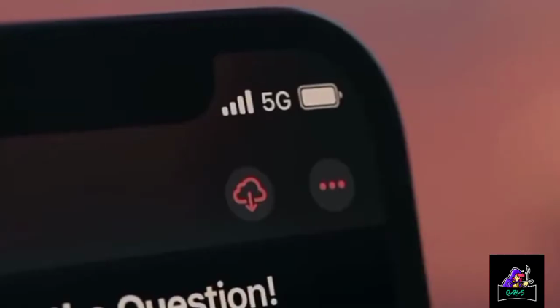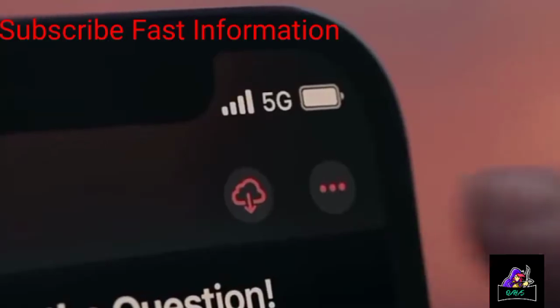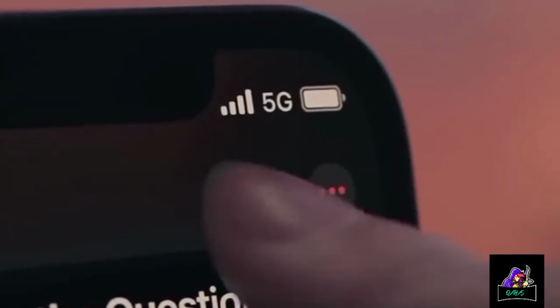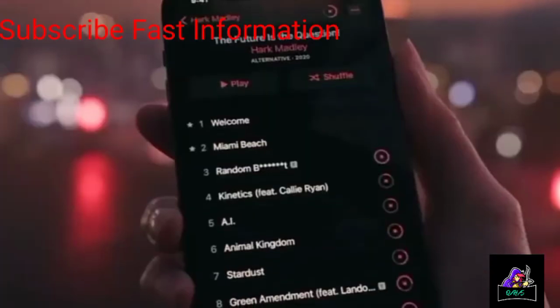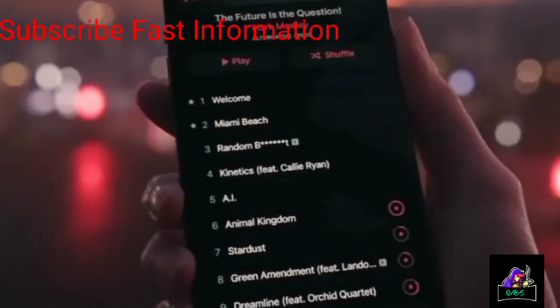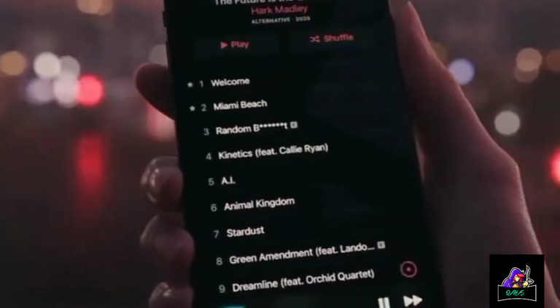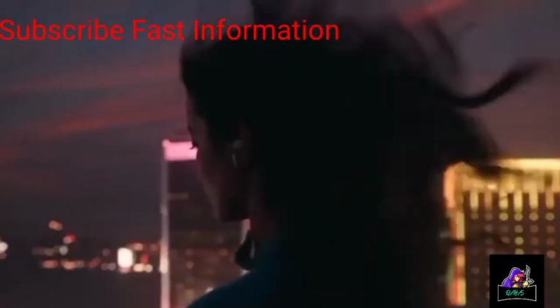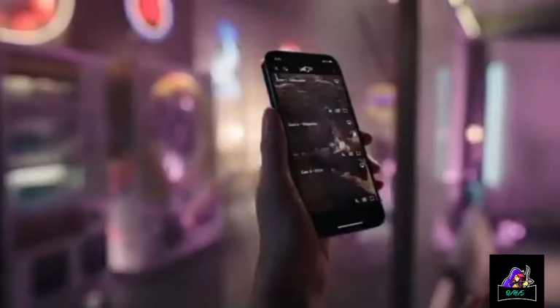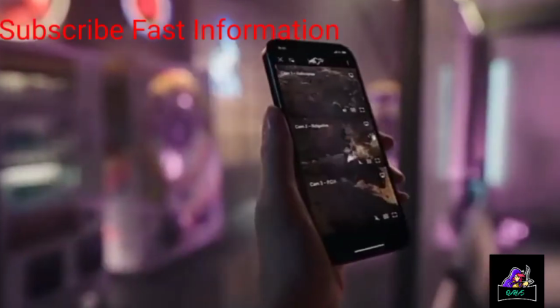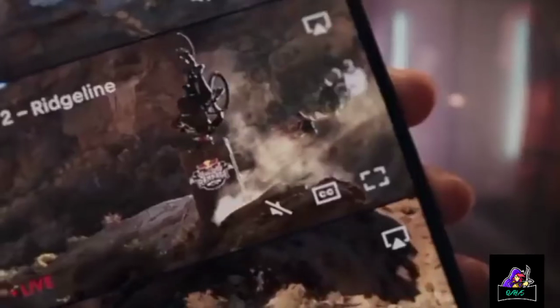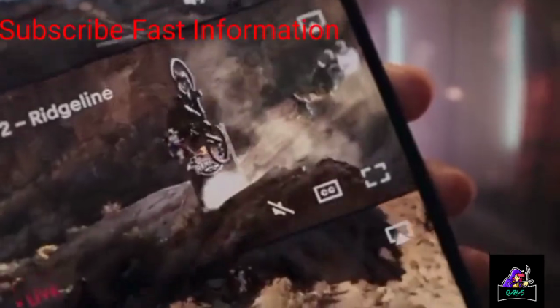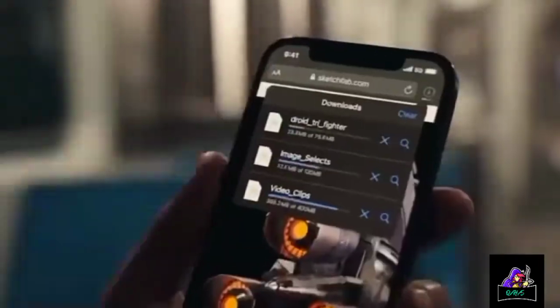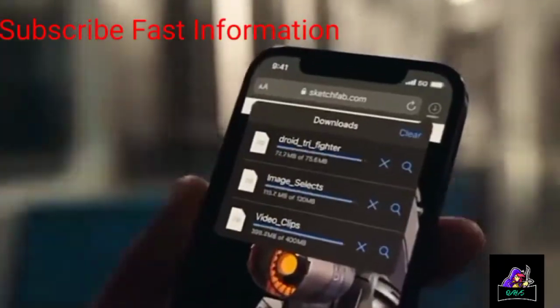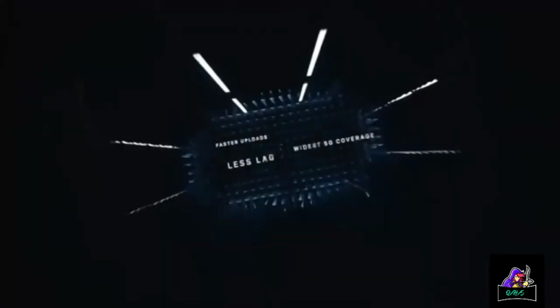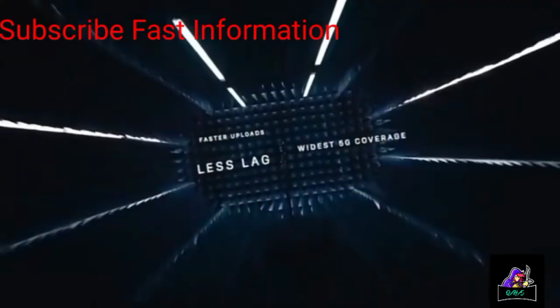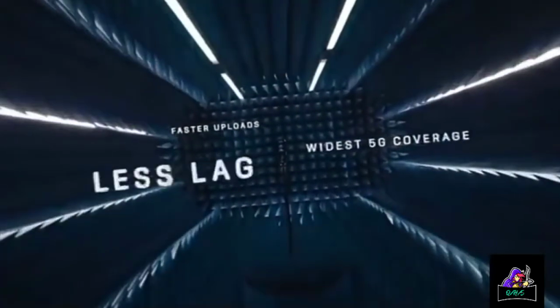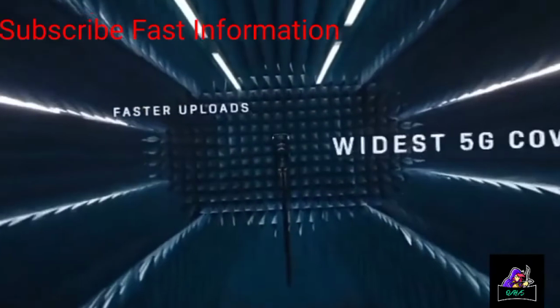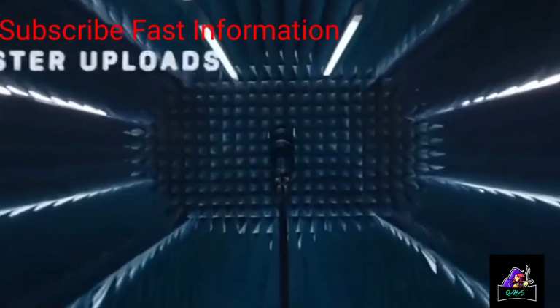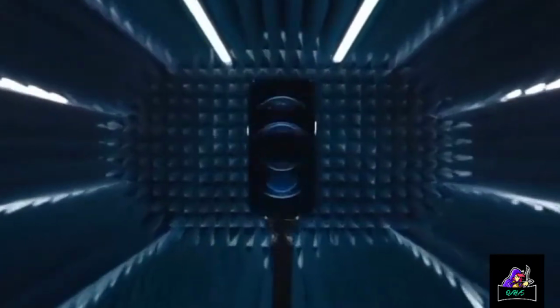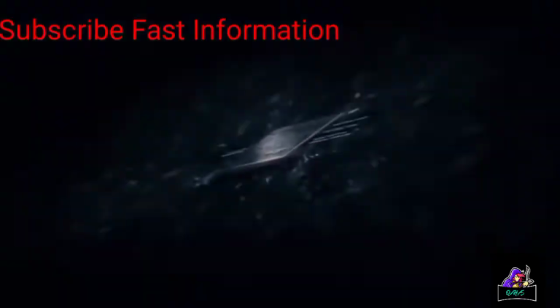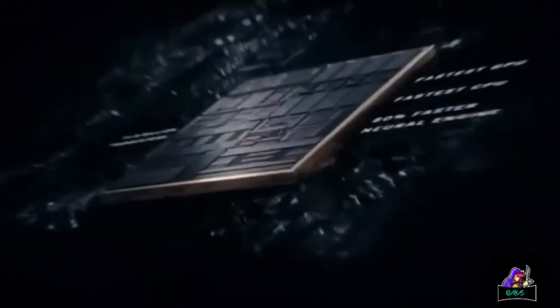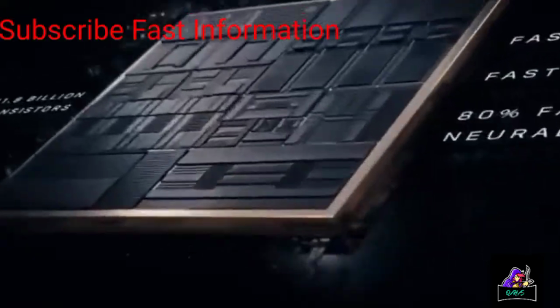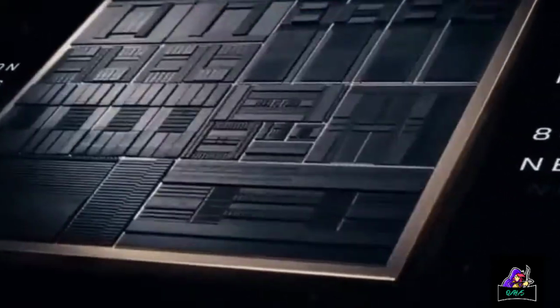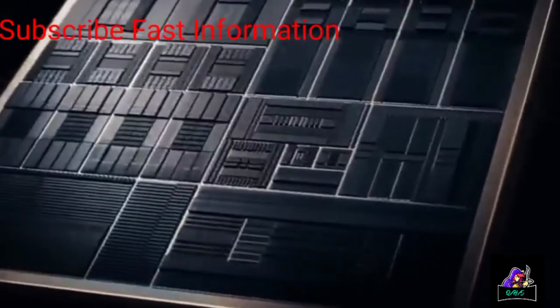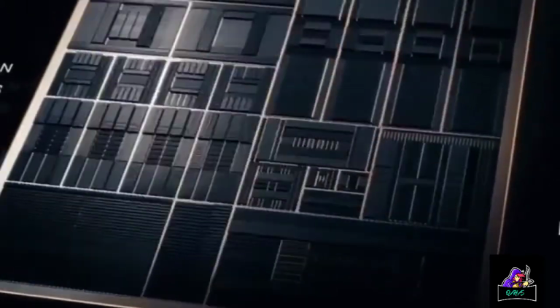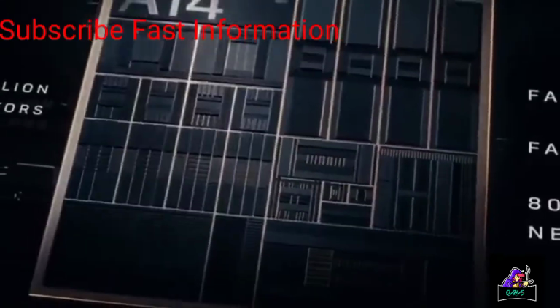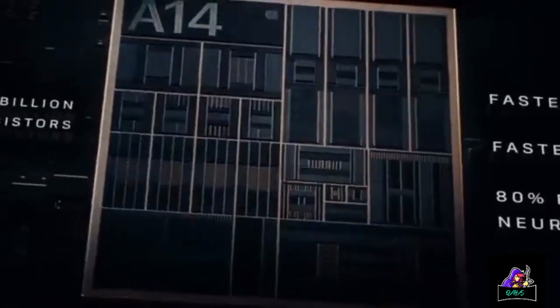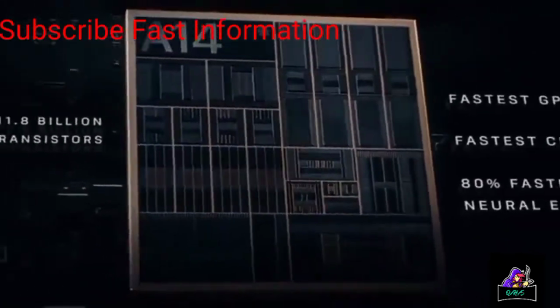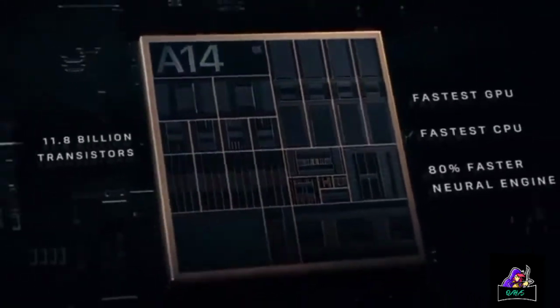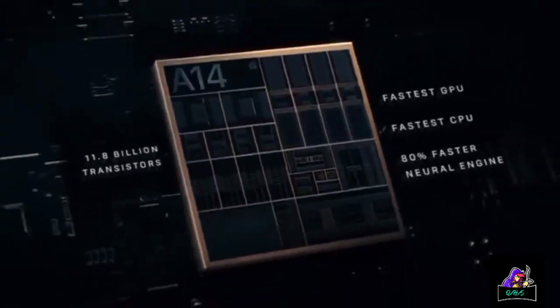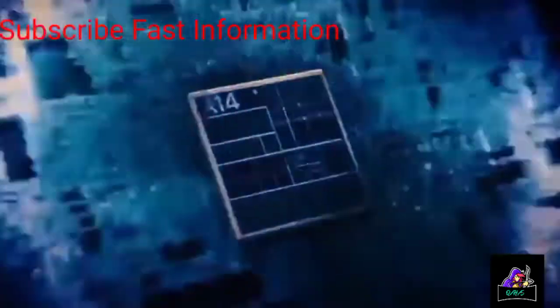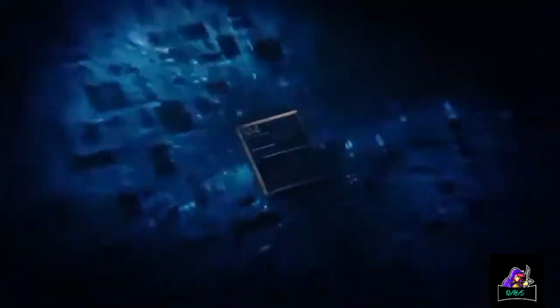5G is set to change the world with radically faster speeds. The hardware and software have been optimized for the best 5G experience. The A14 Bionic has a smaller 5-nanometer transistor, which pushes the most powerful chip in the smartphone generations ahead.